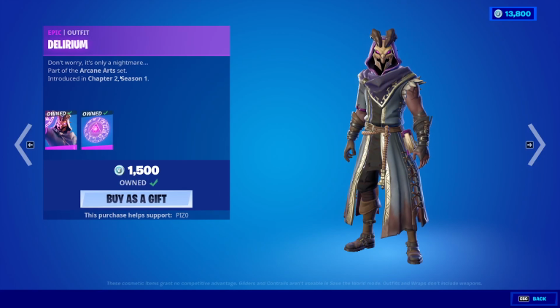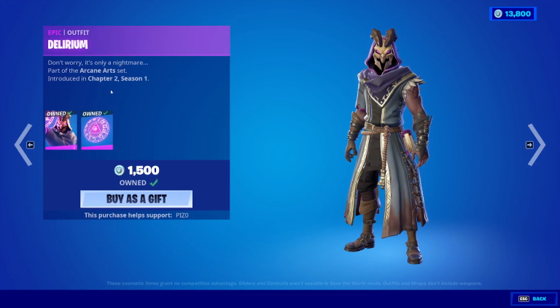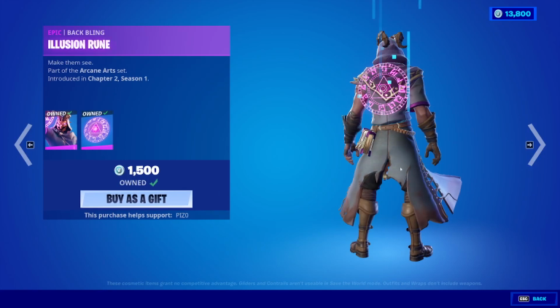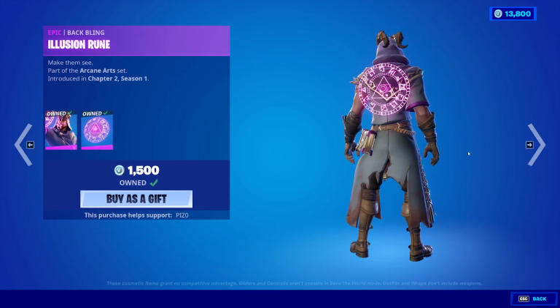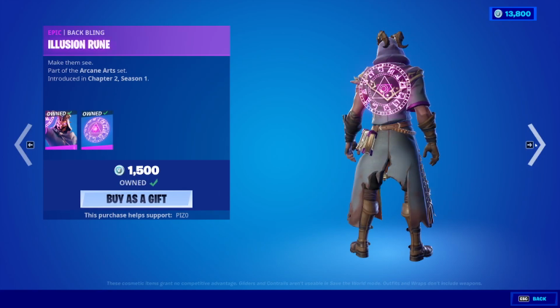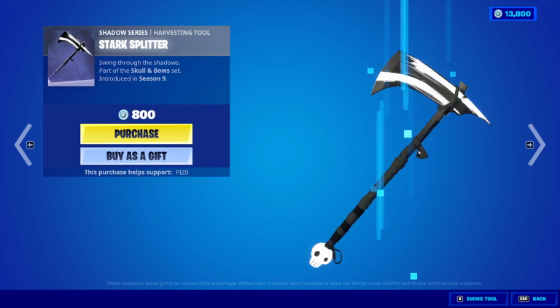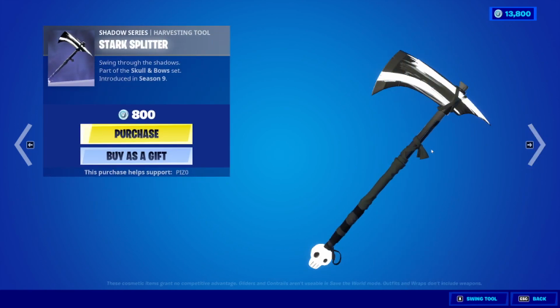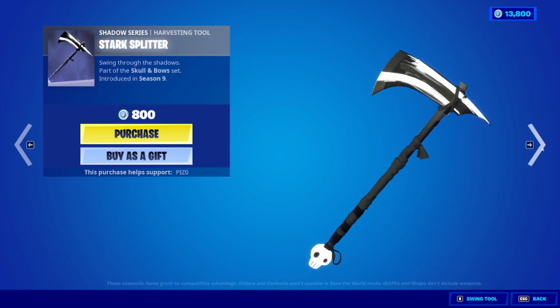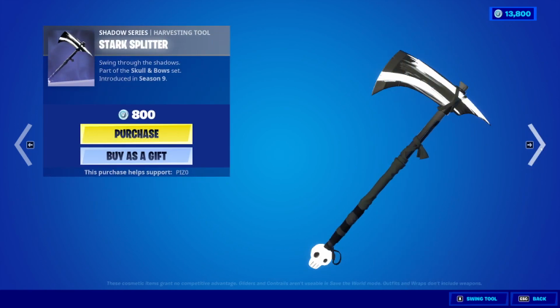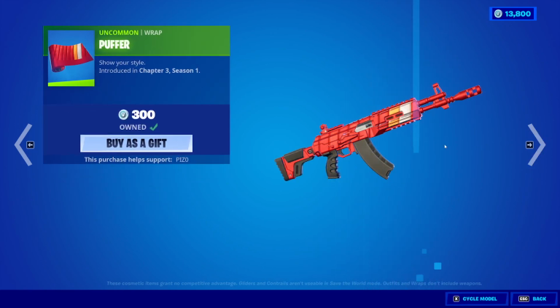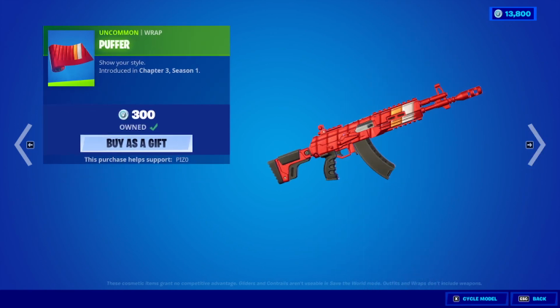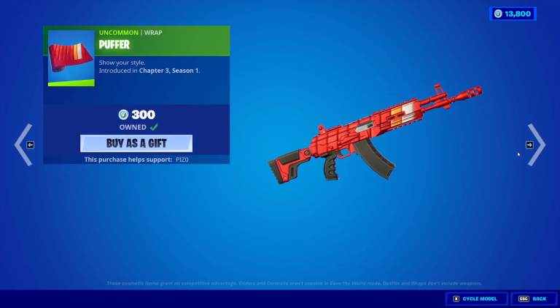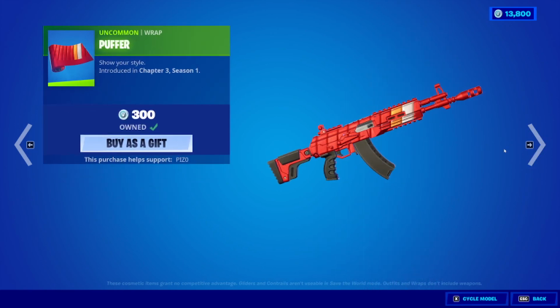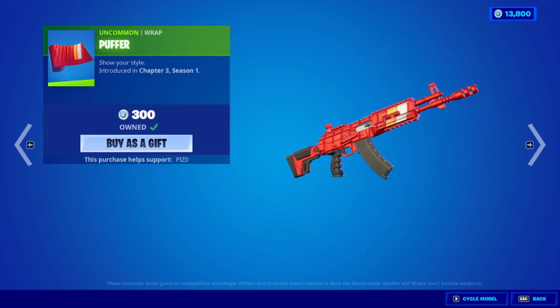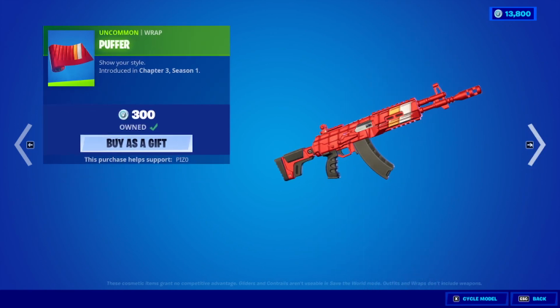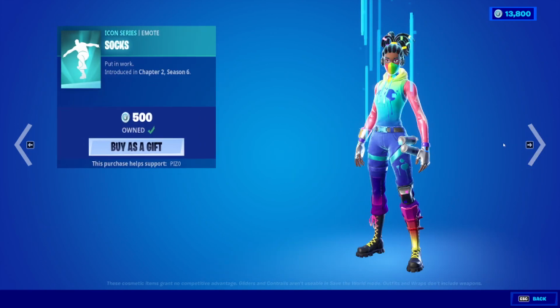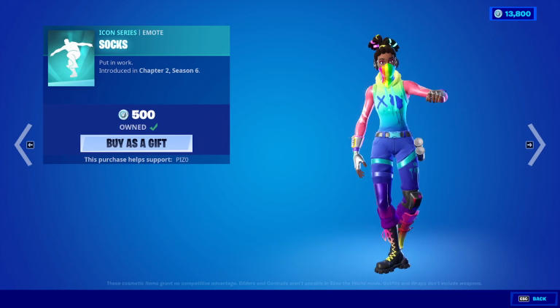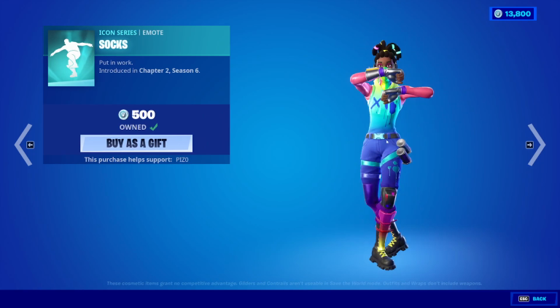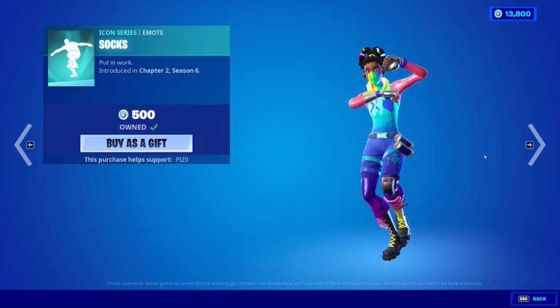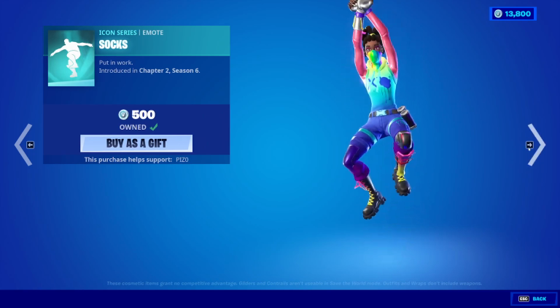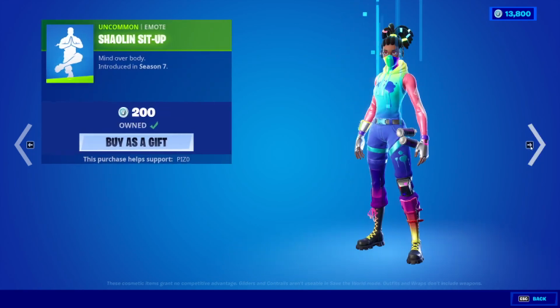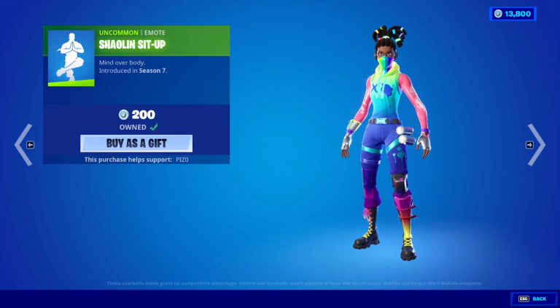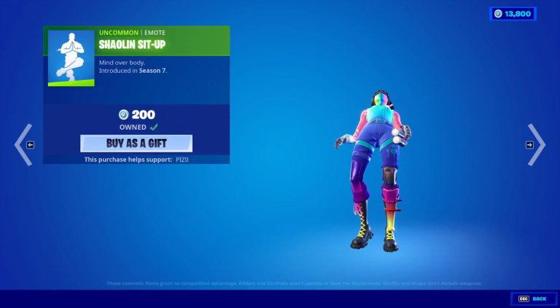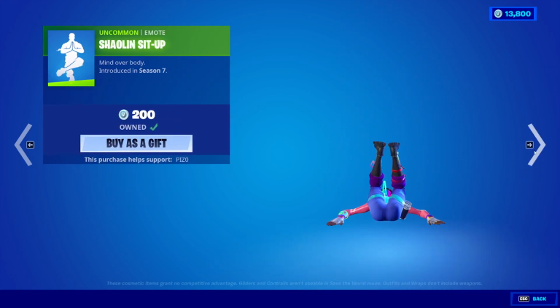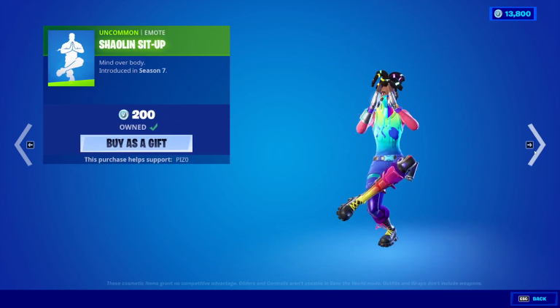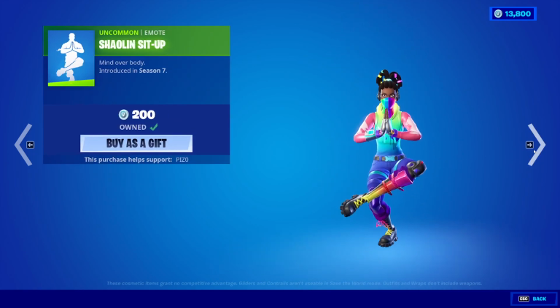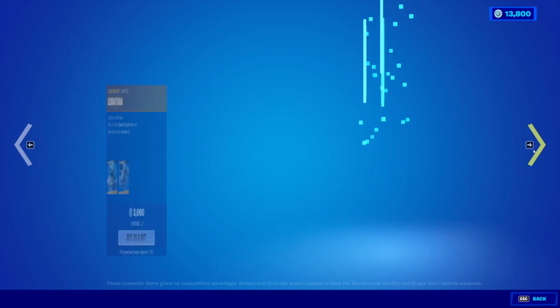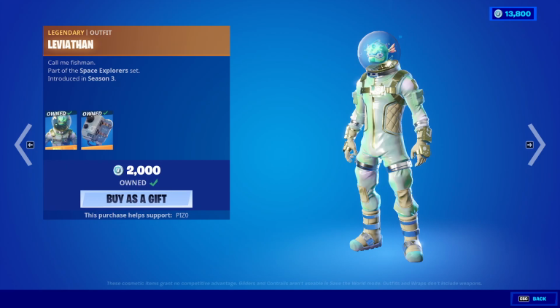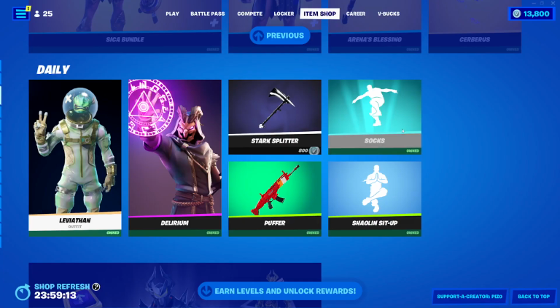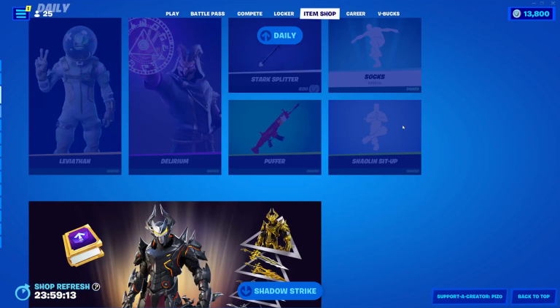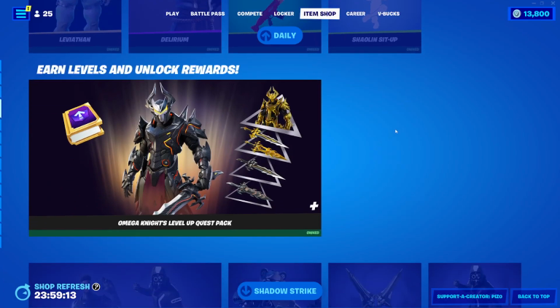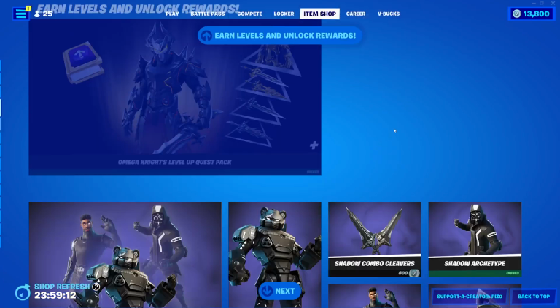Delirium, the Halloween skin, is back with the Illusion Rune, the Stark Splitter, and the Puffer Wrap. Bring back Cade, man — come on. The Soxy Mode is back; you can't hear it because it's copyrighted. Then Shallon's is back too. They'll bring out the newer wrap, but not the skin — why?